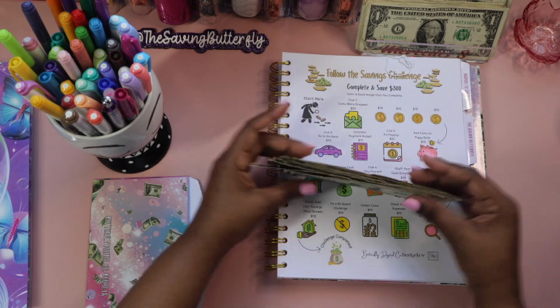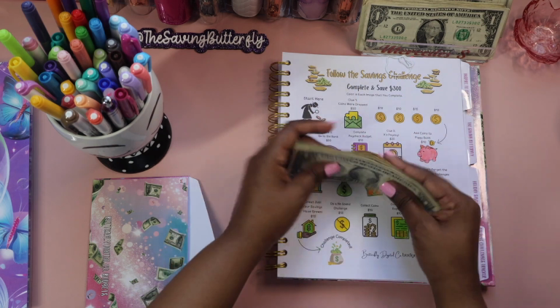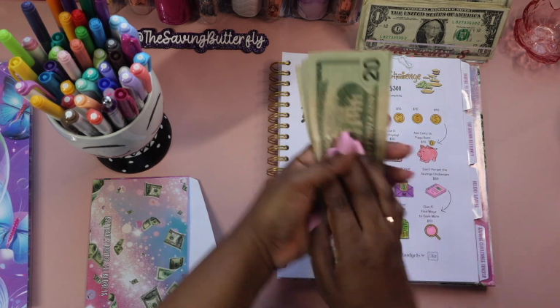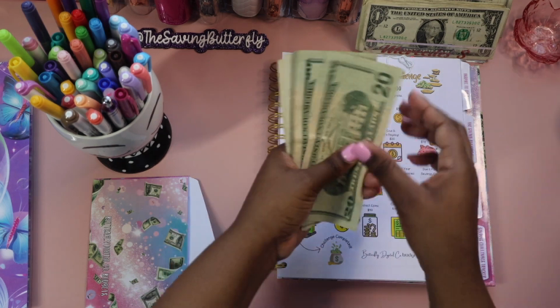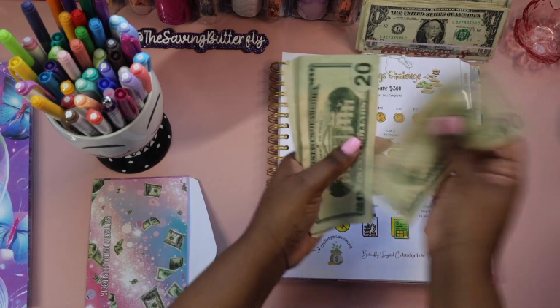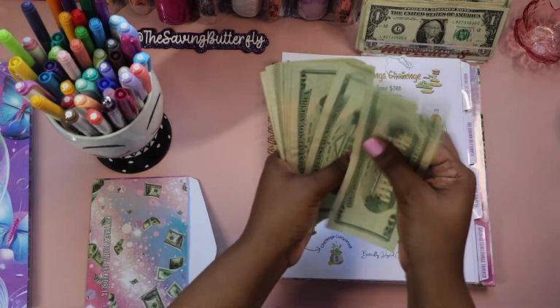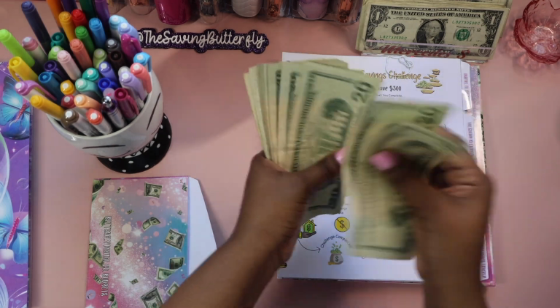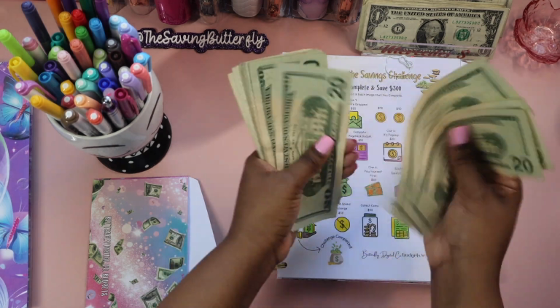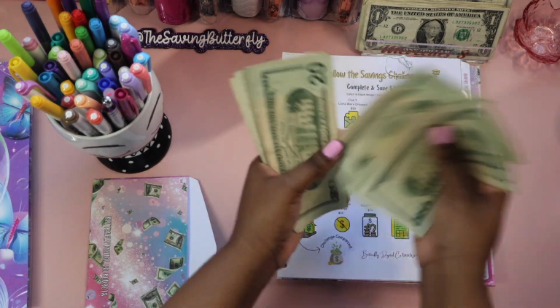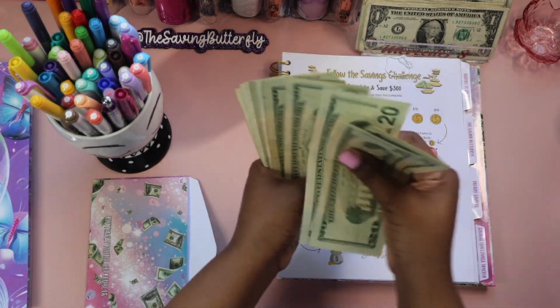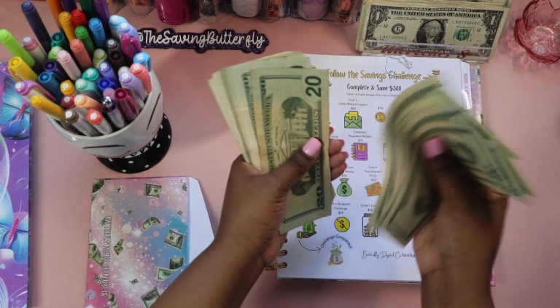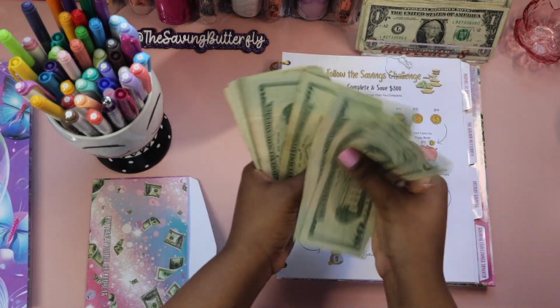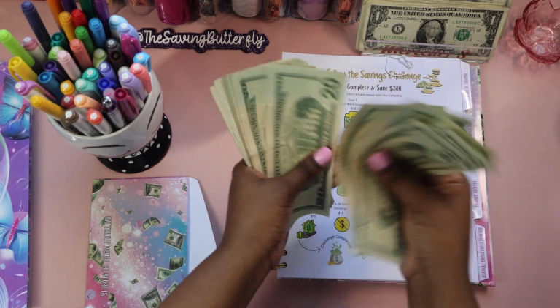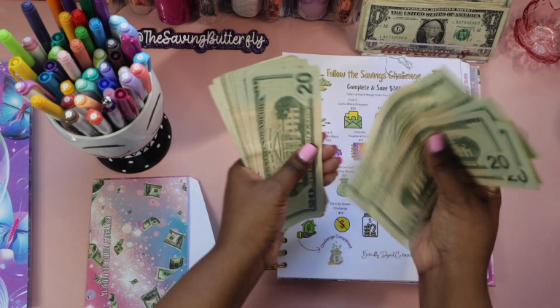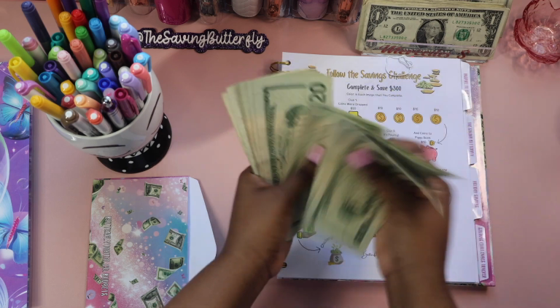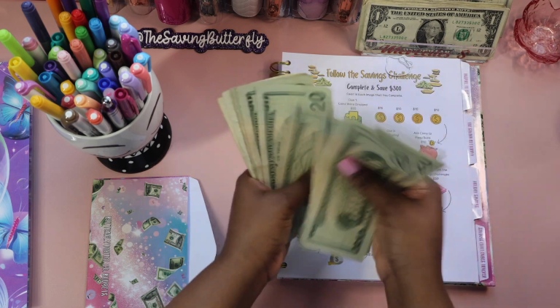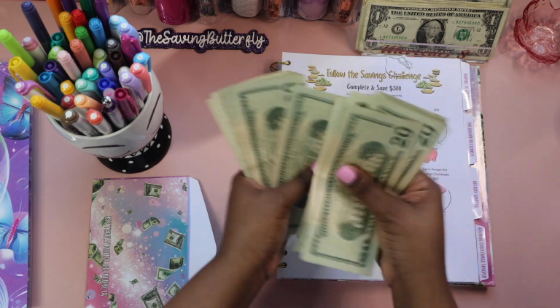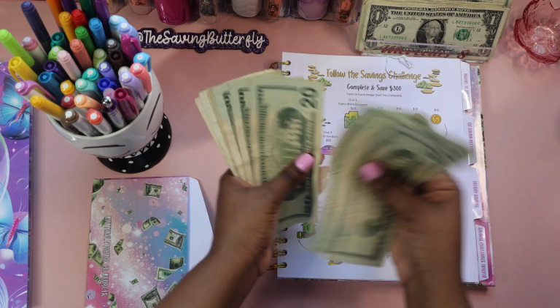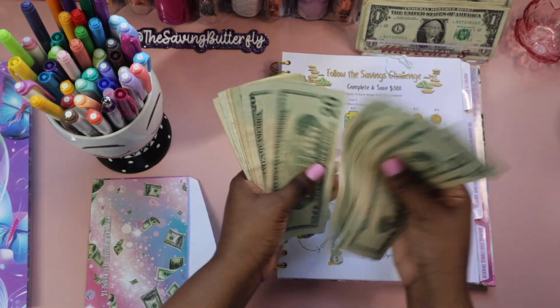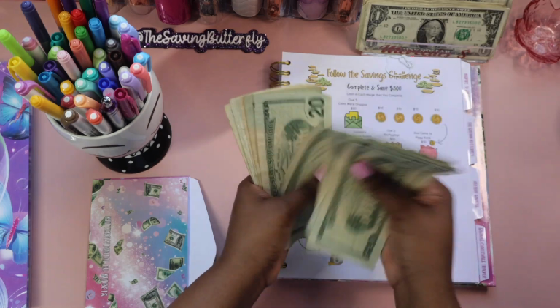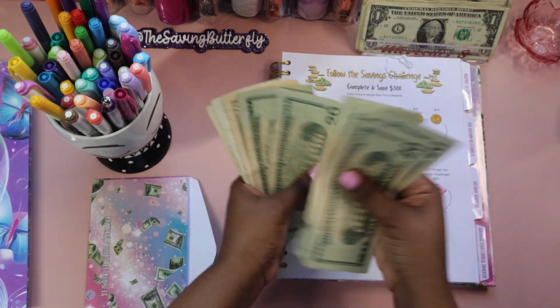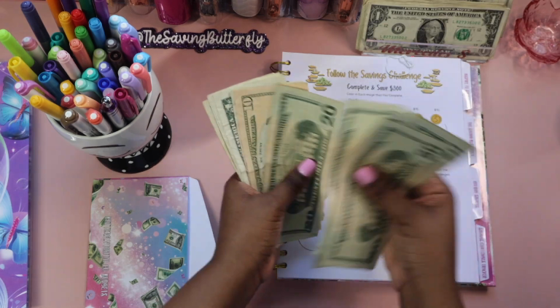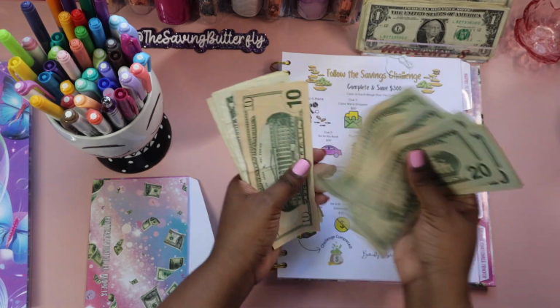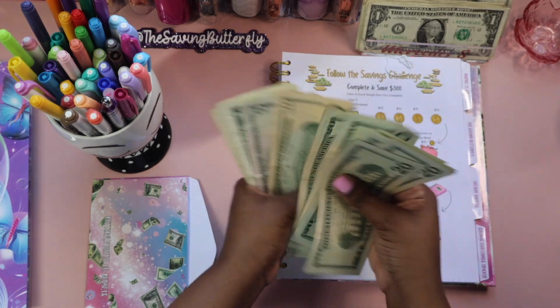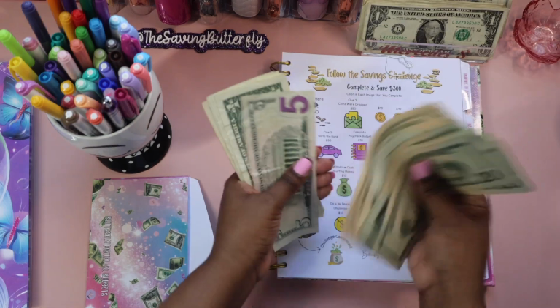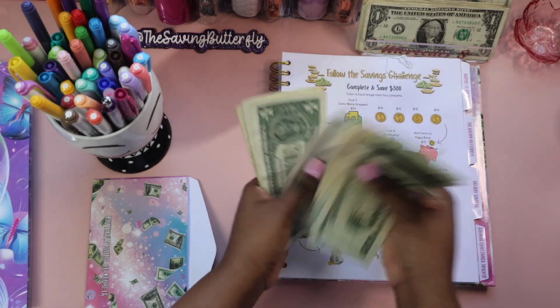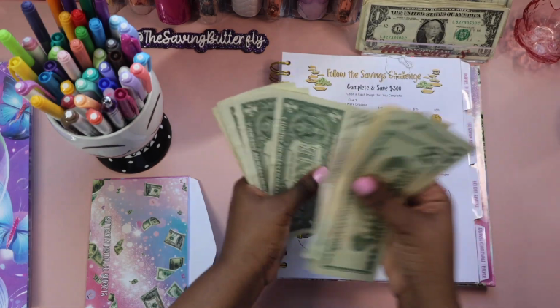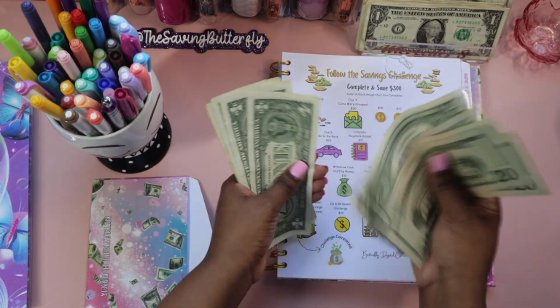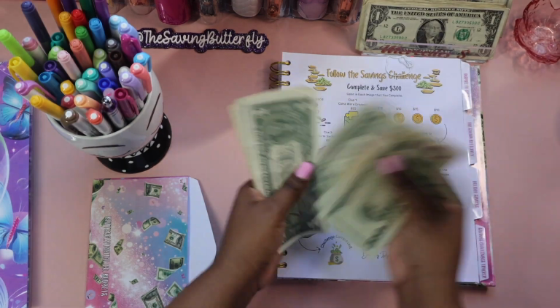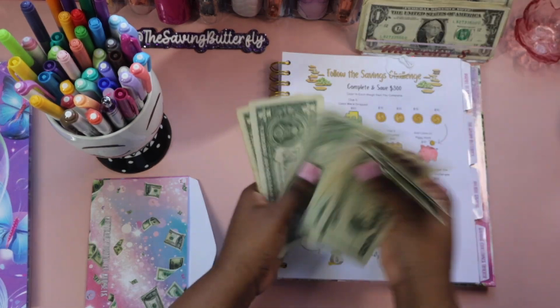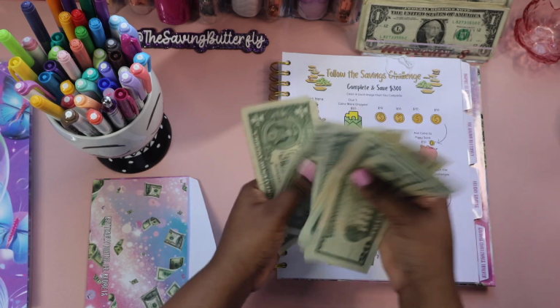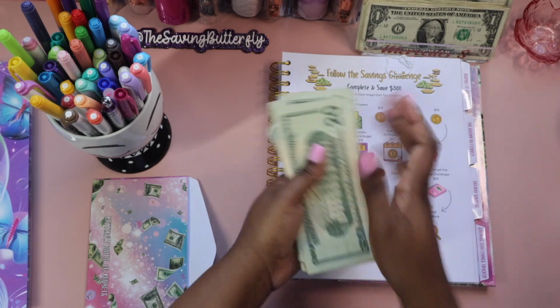Counting the running total: 20, 40, 60, 80, 120, 160, 200, and up to $300.